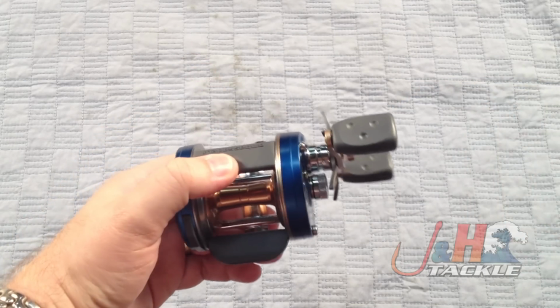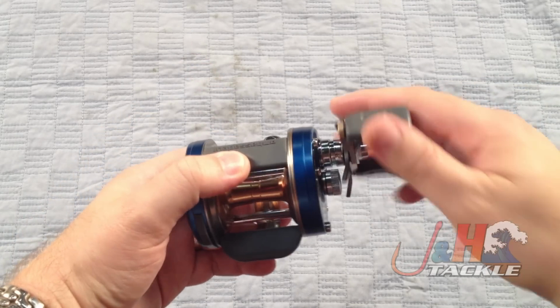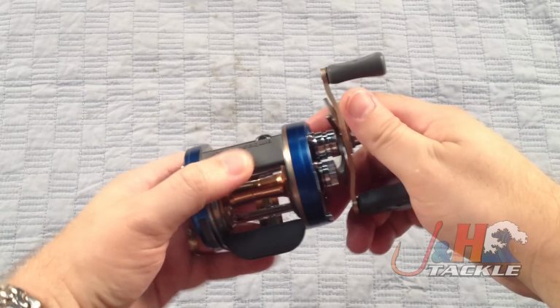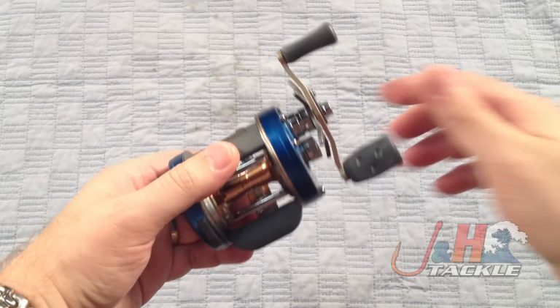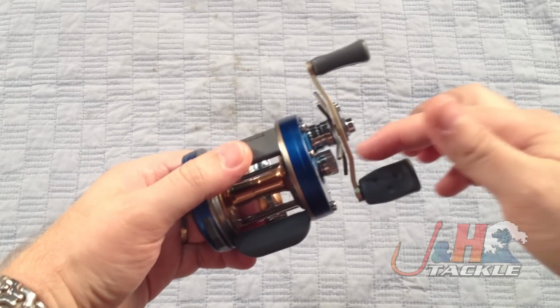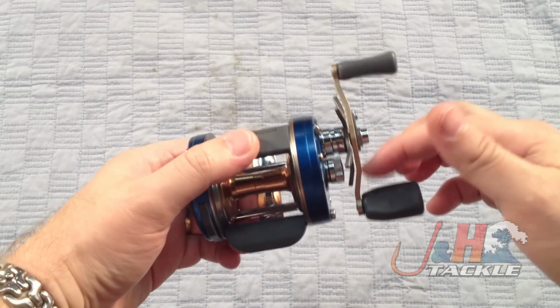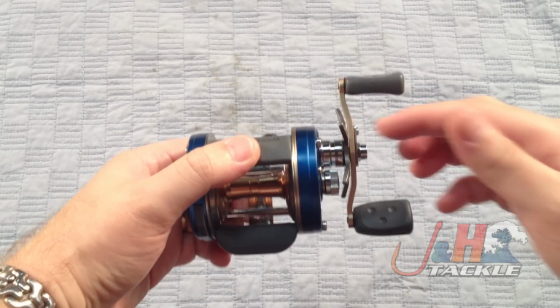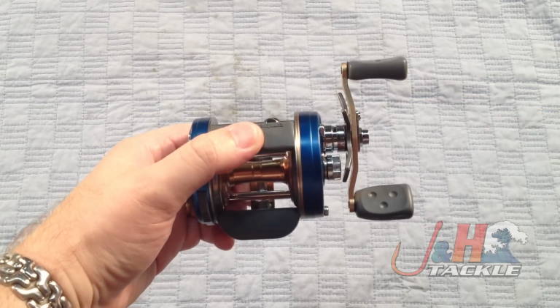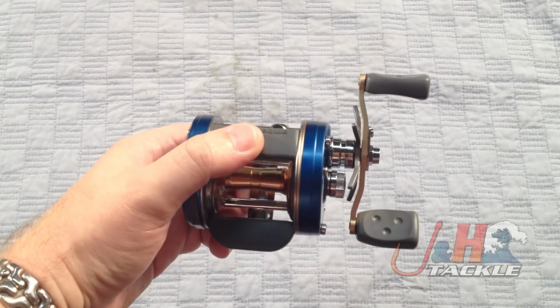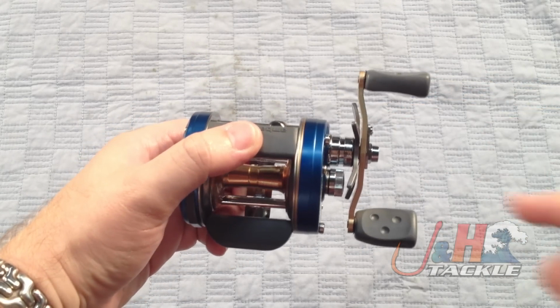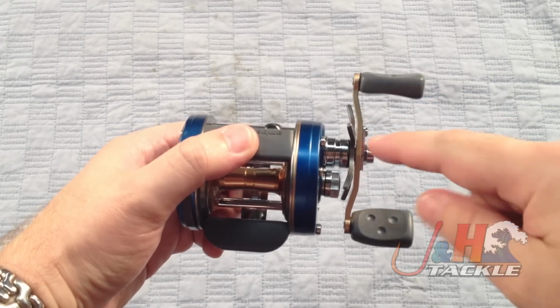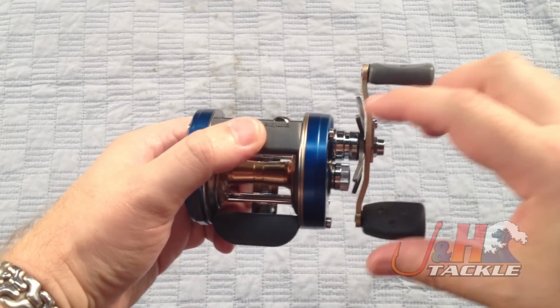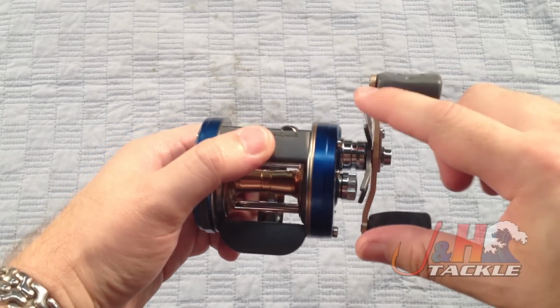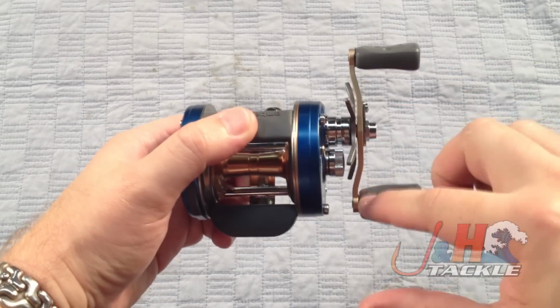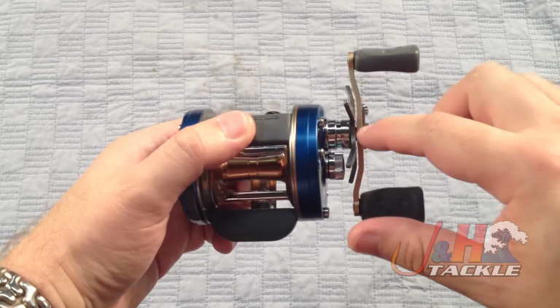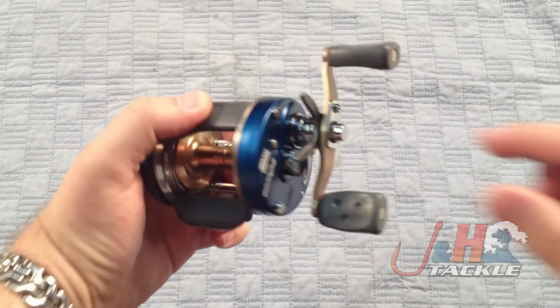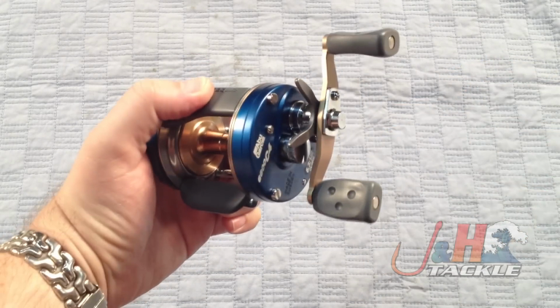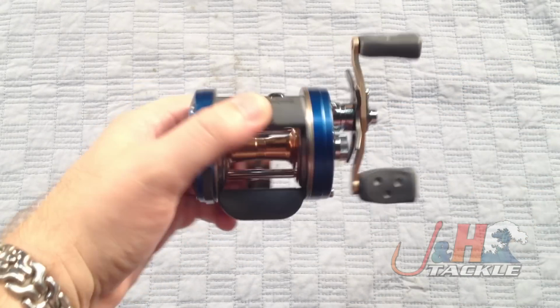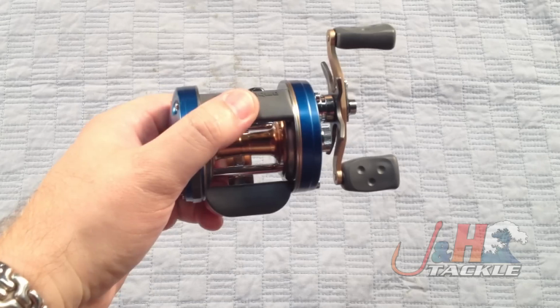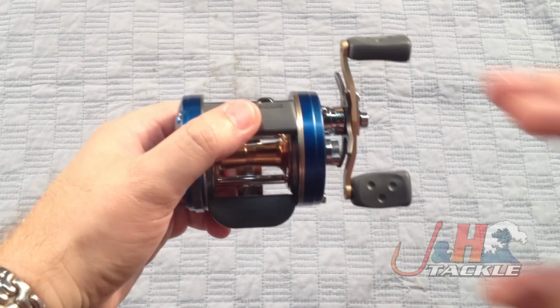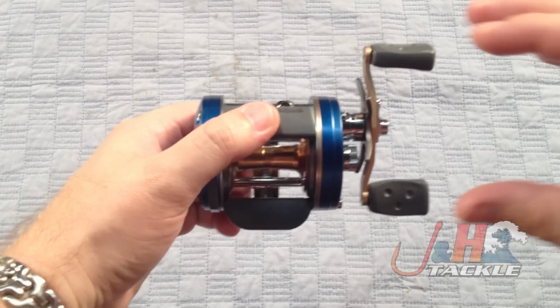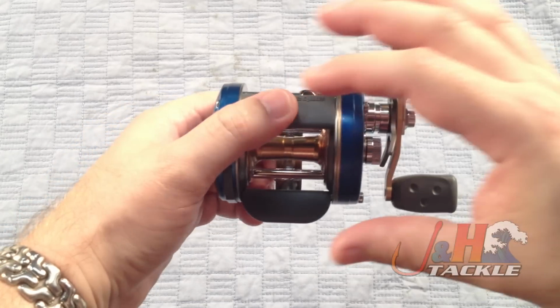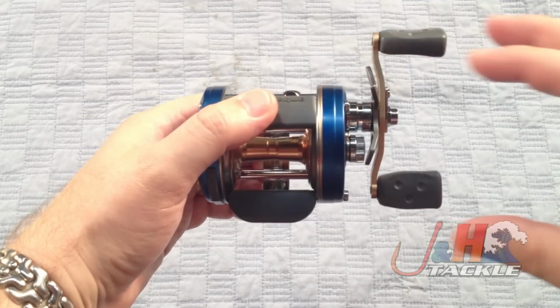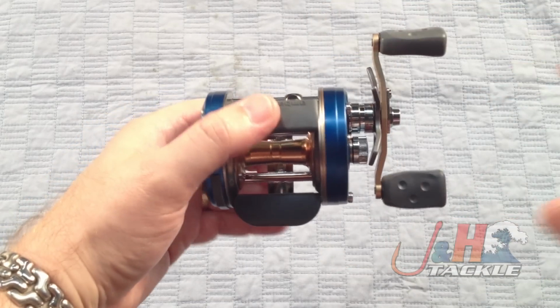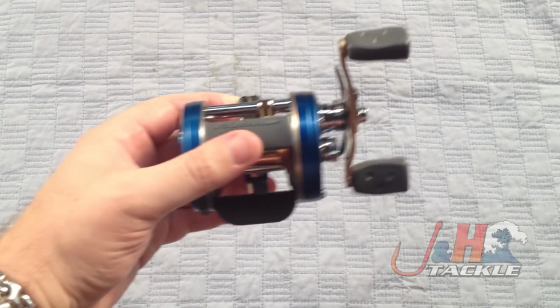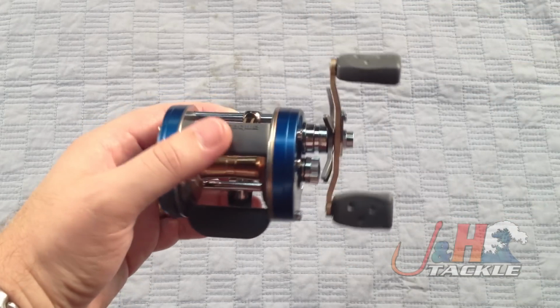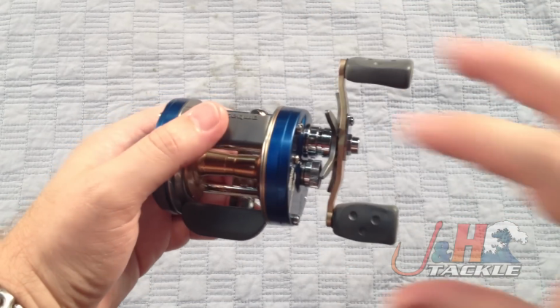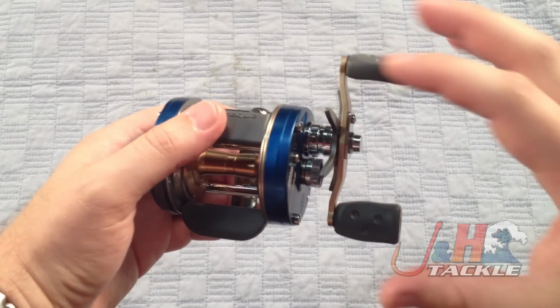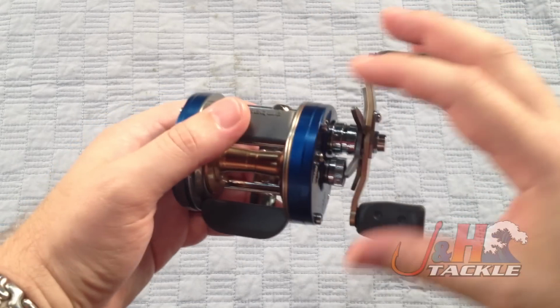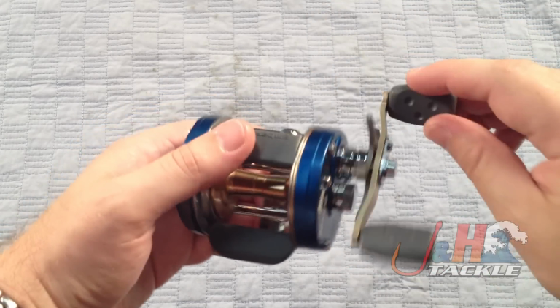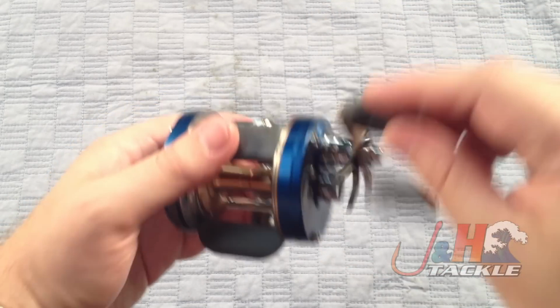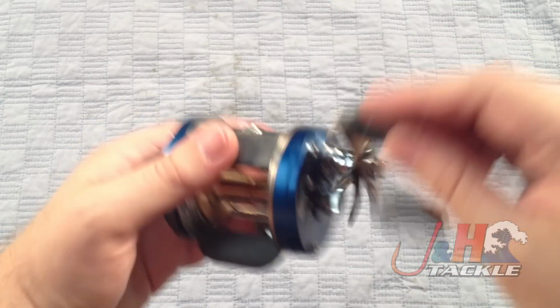You can tell the difference immediately from the handle. The new version has the bent handle and bent star drag. You can see how that's bent in towards the reel, which makes it more ergonomic and brings everything closer to the reel.